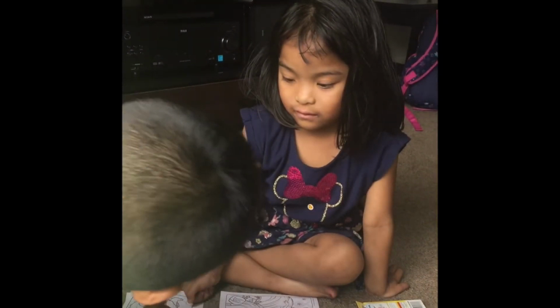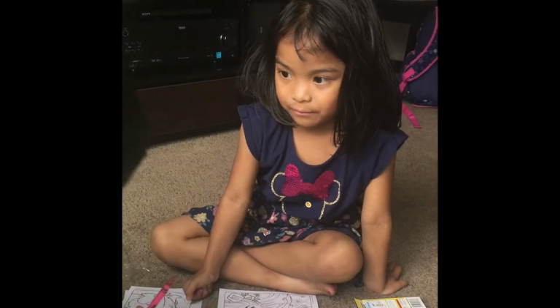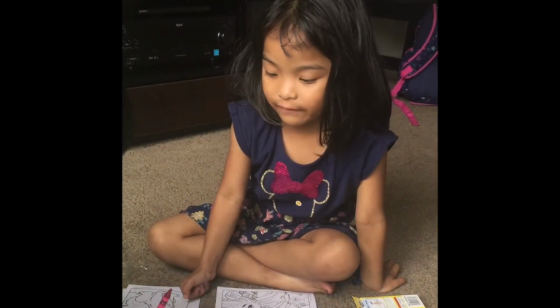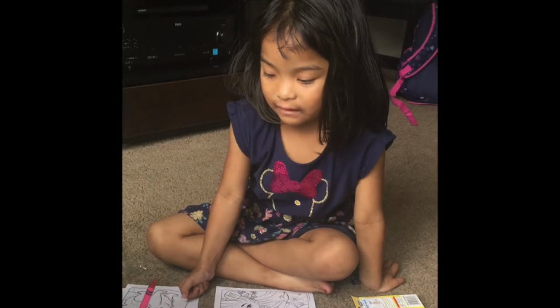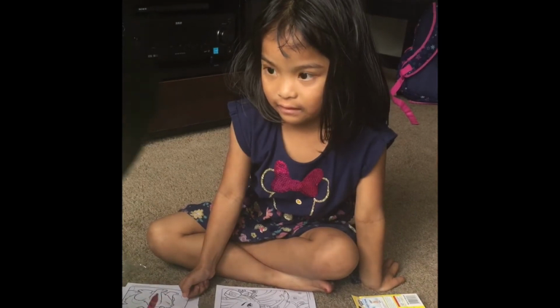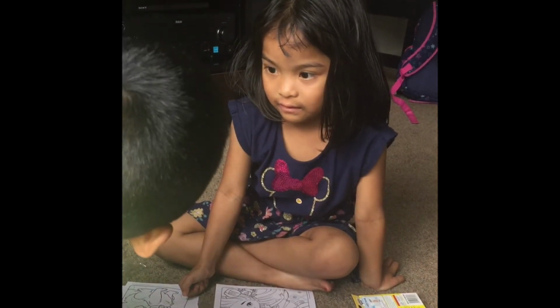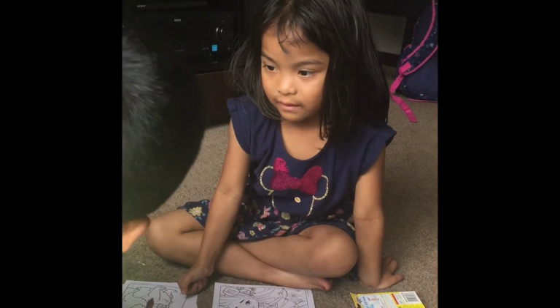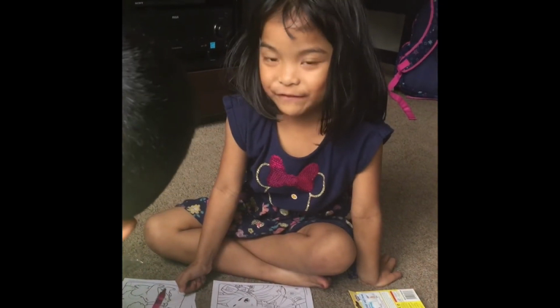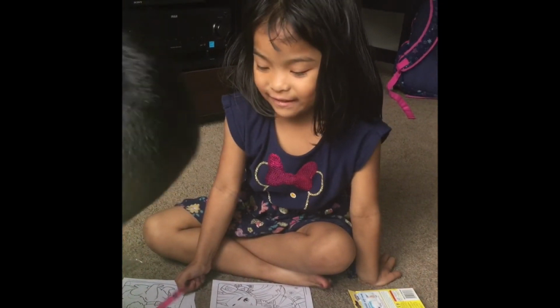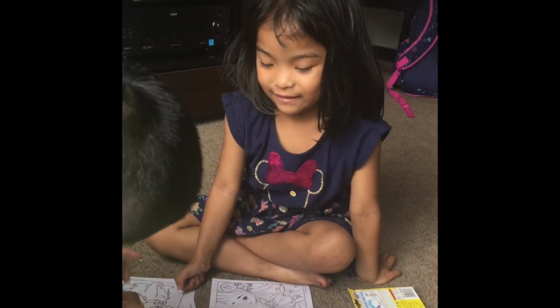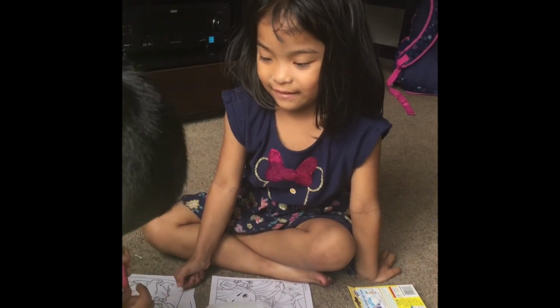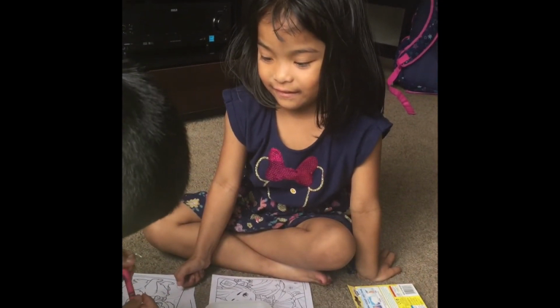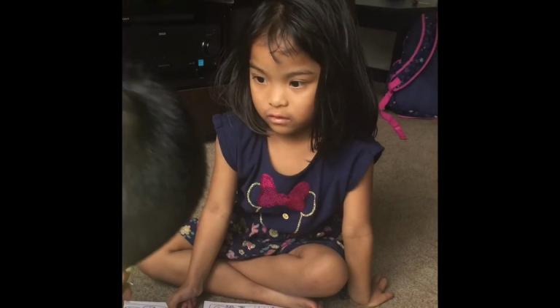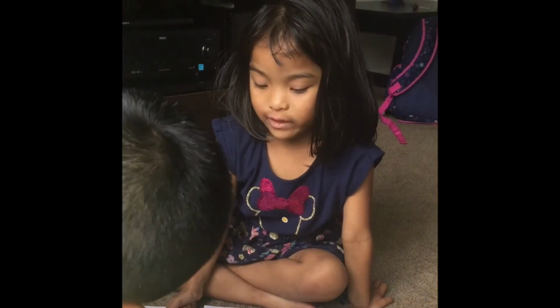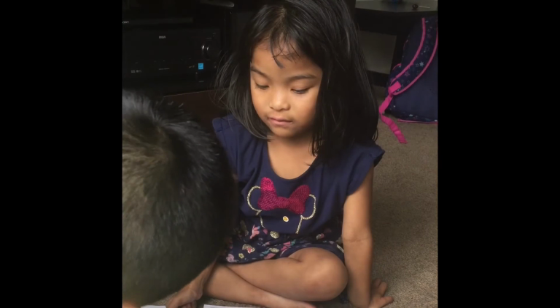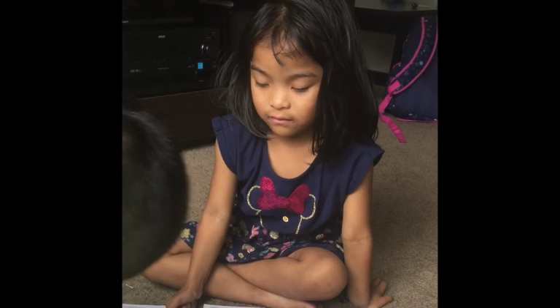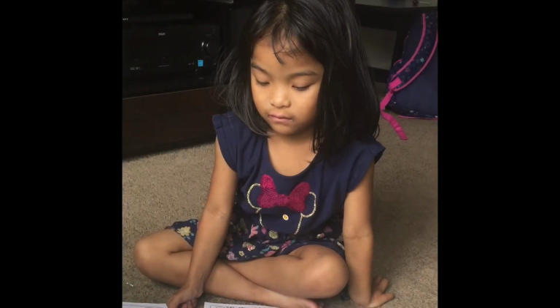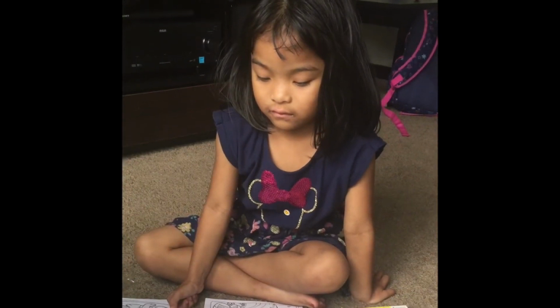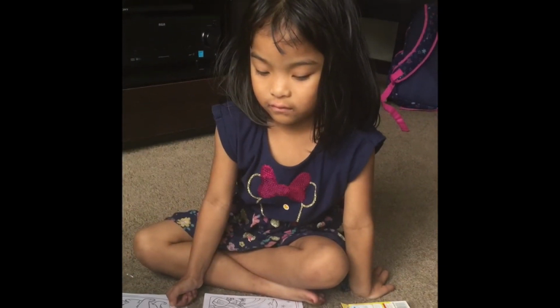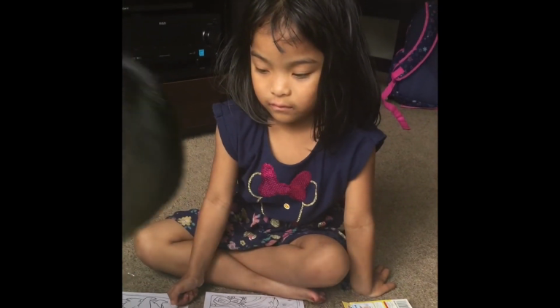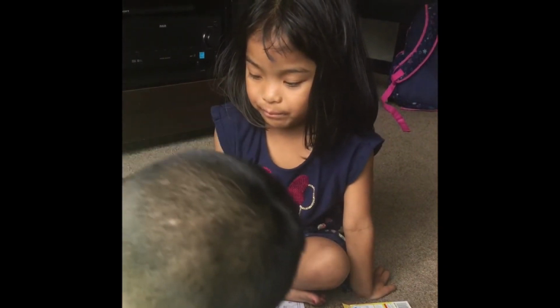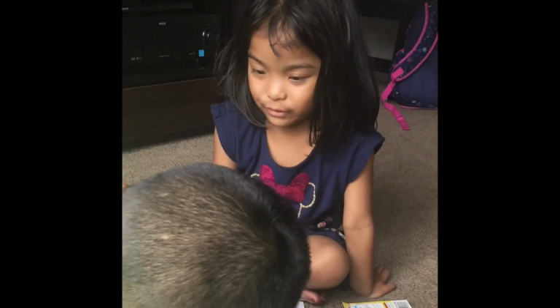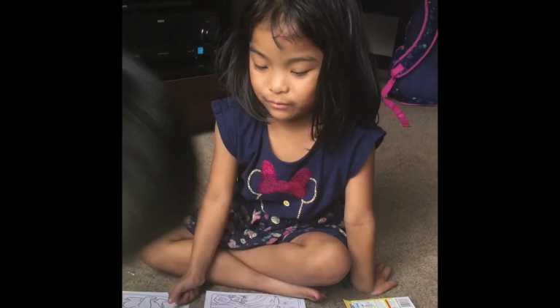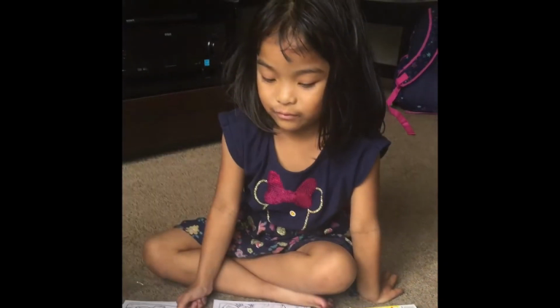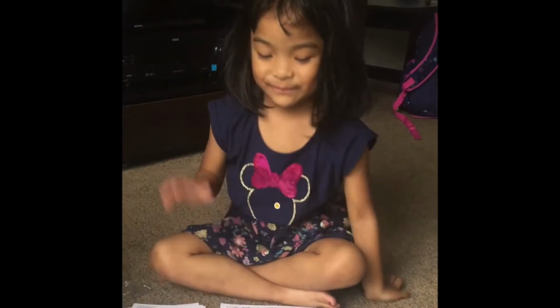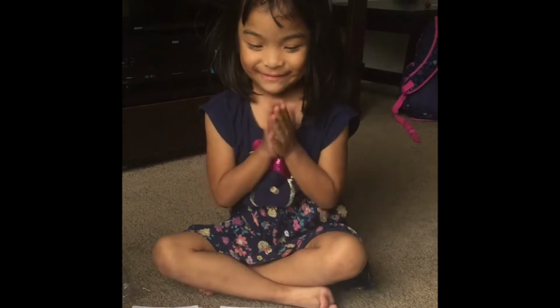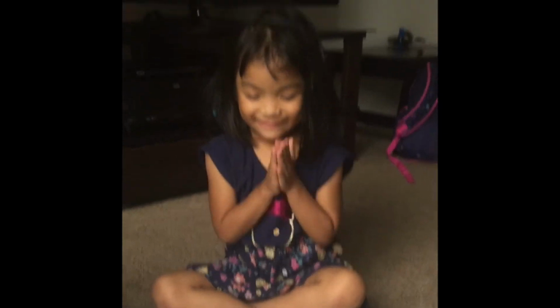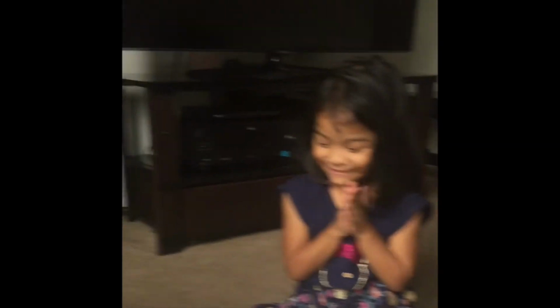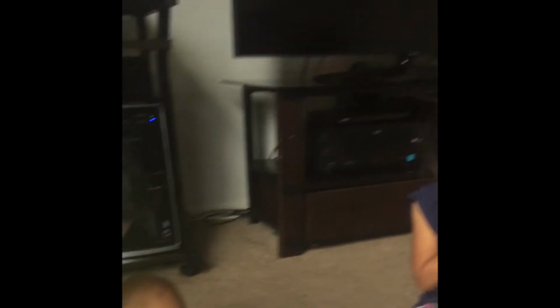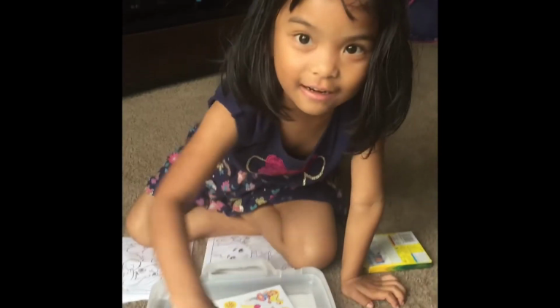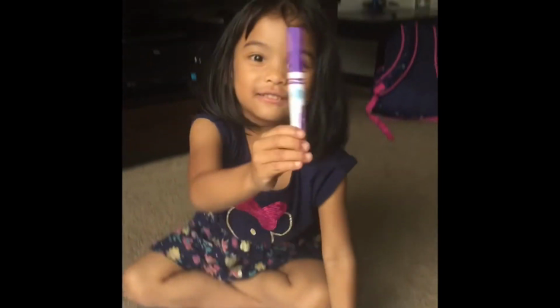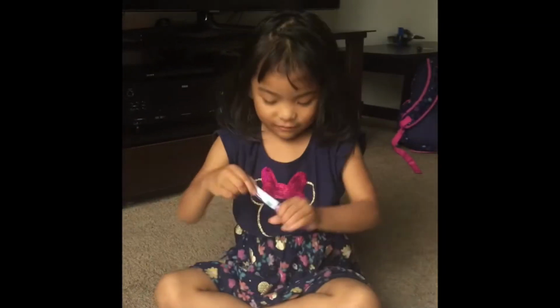Pink on the left. Pink violet. Green. Blue. Blue. I'm going to do this one.